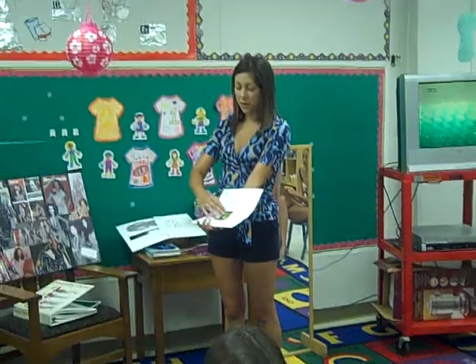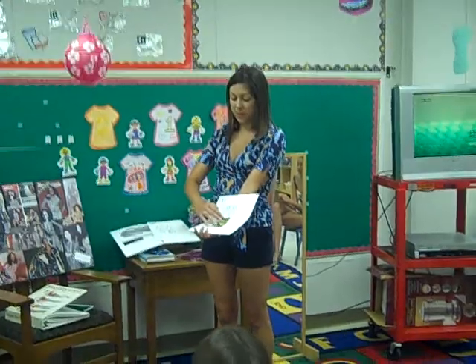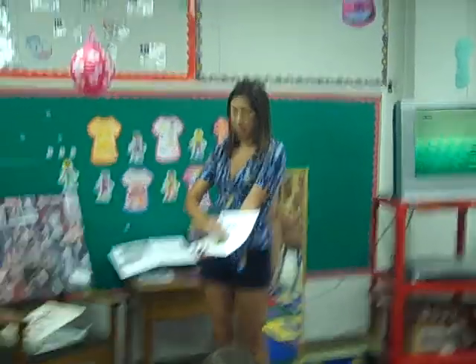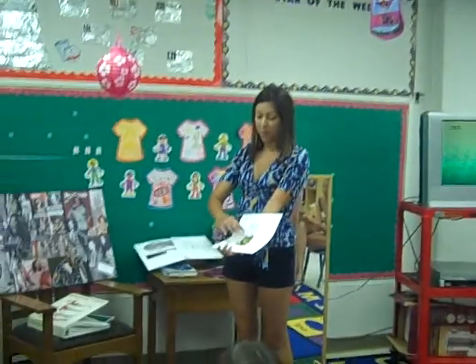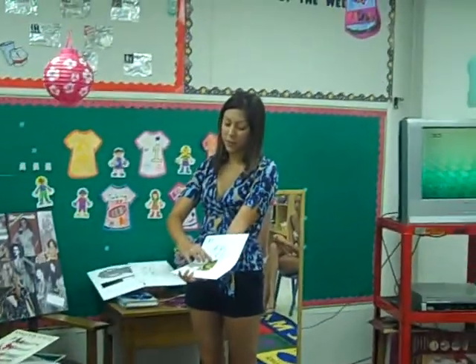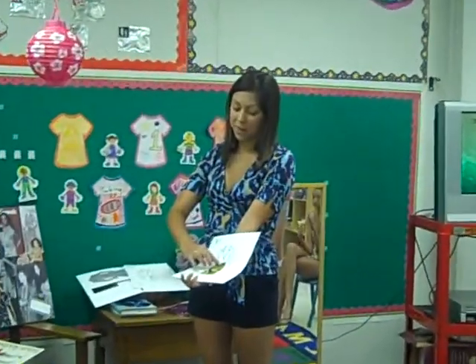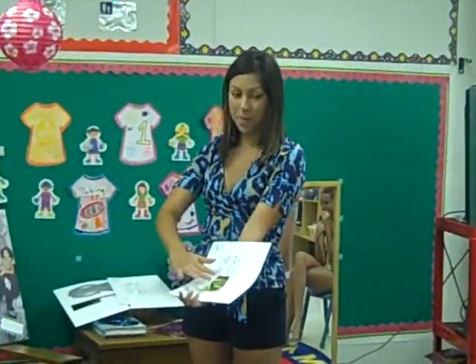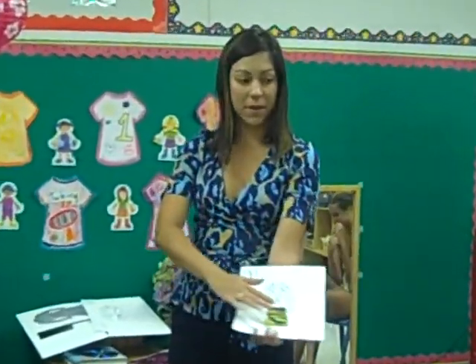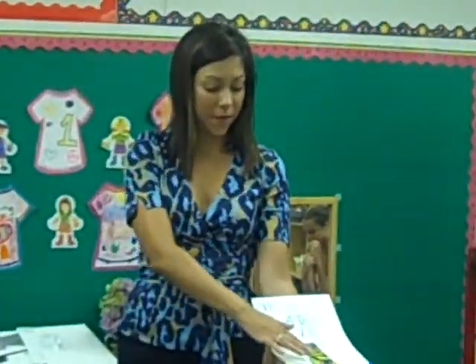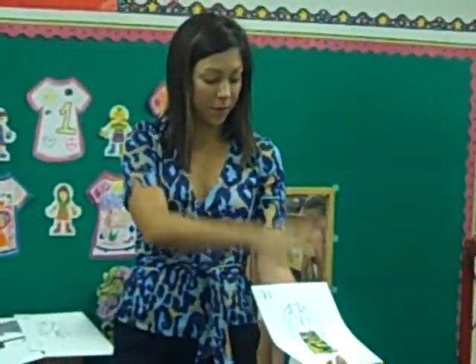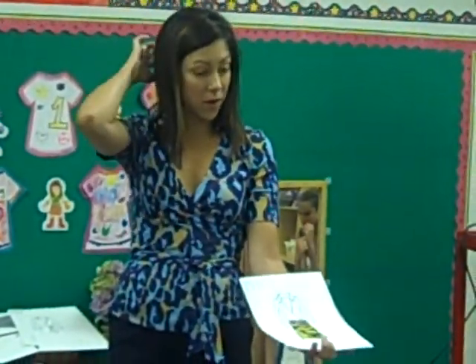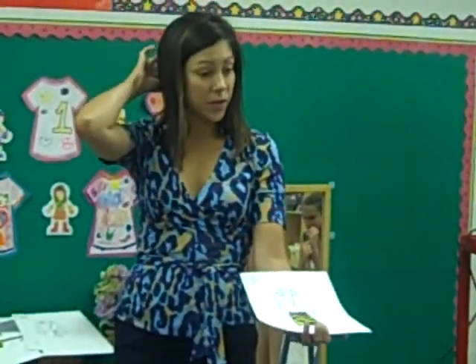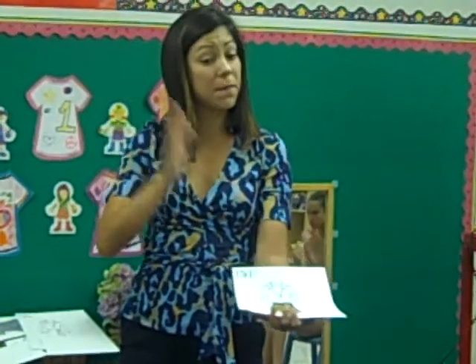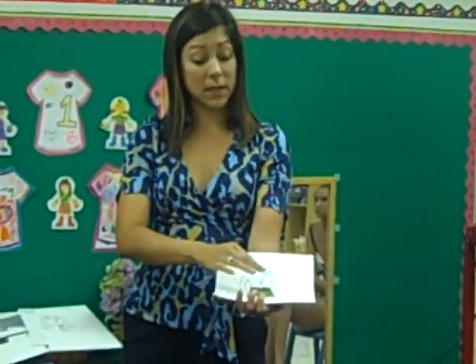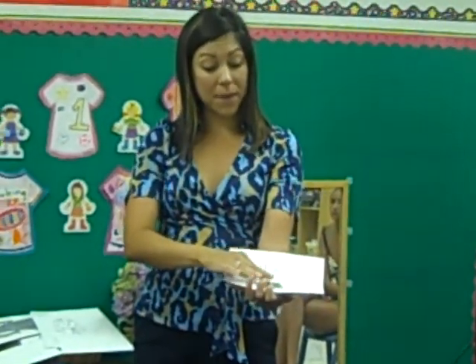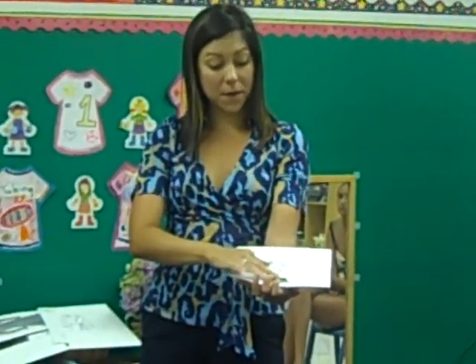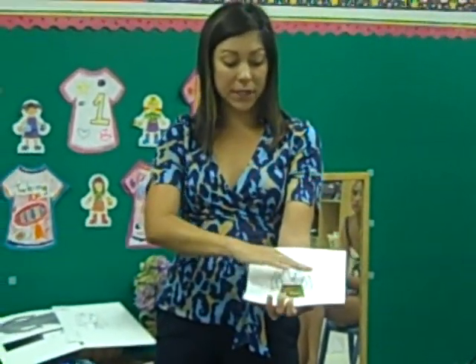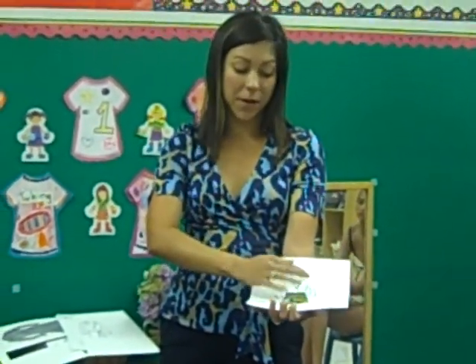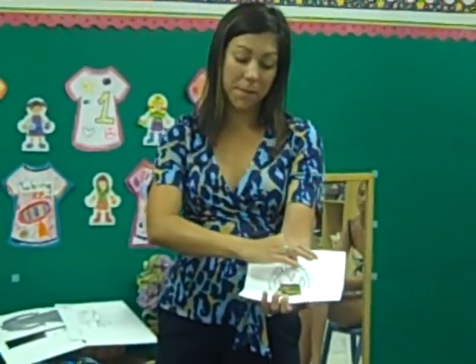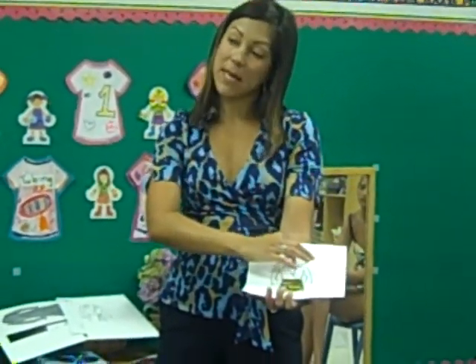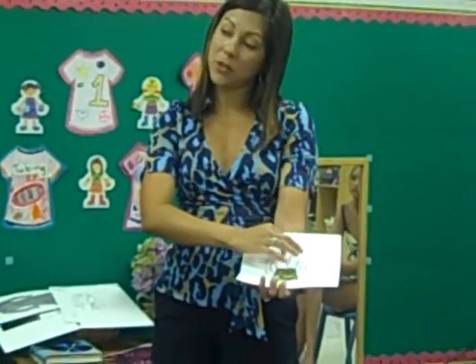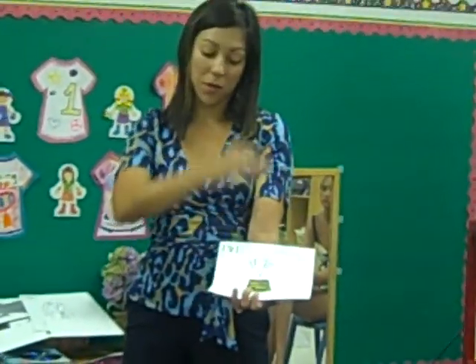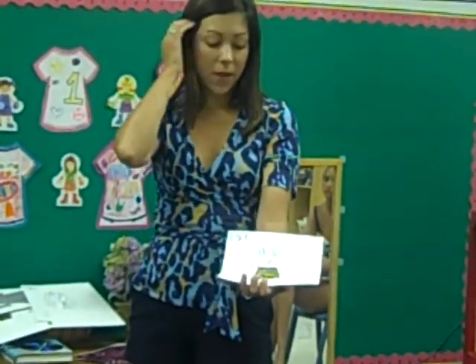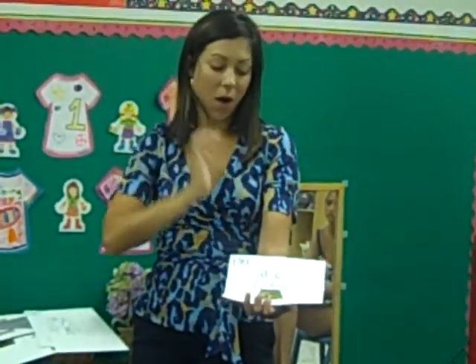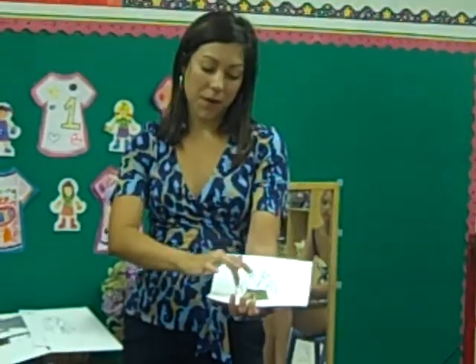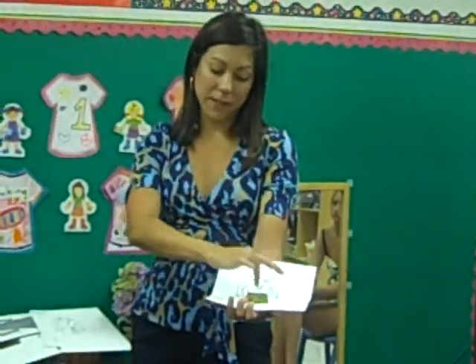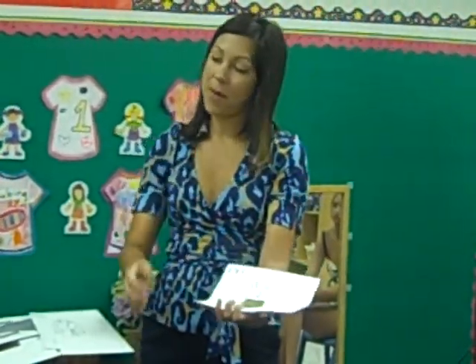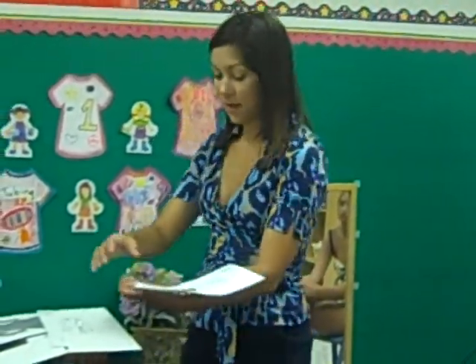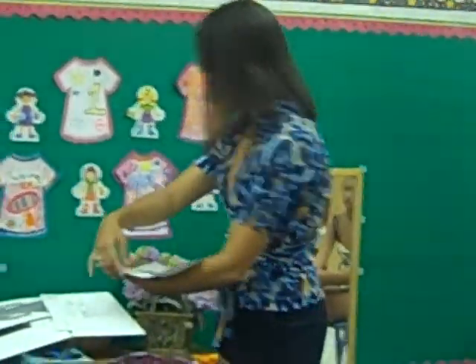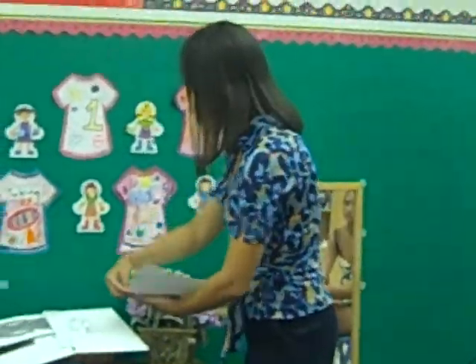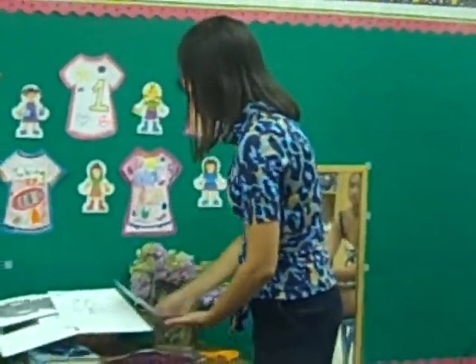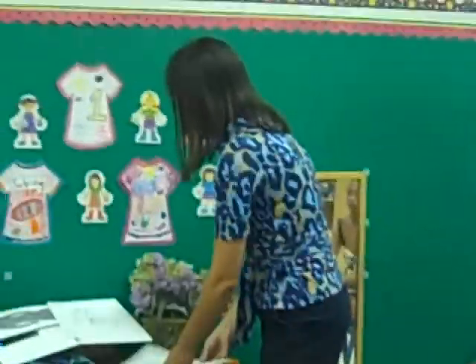A skirt and a belt, but I've used paper for the belt and fabric for the skirt. You can mix the paper and the fabric together because it might be easier to do the collar, the cuffs, and the belt in paper, because they're such small pieces.